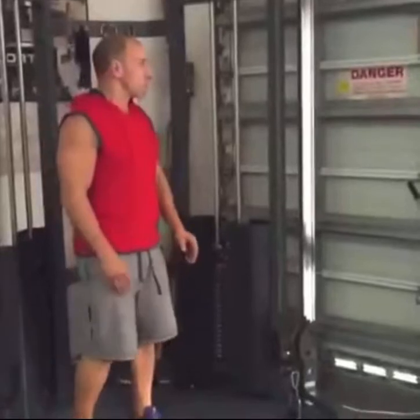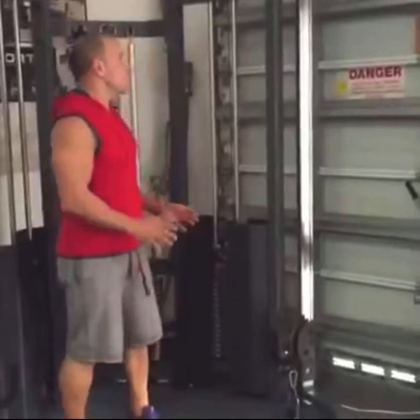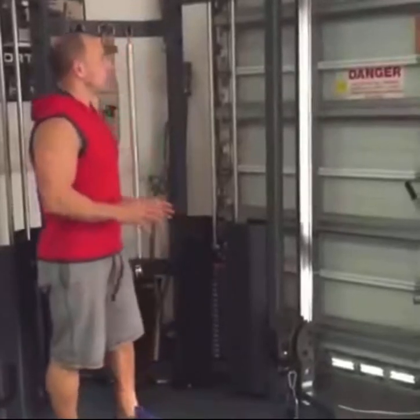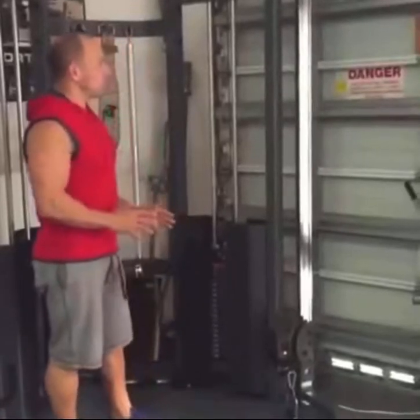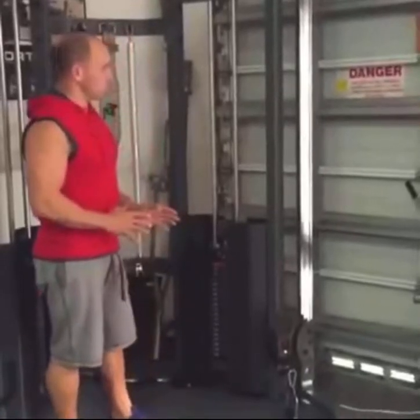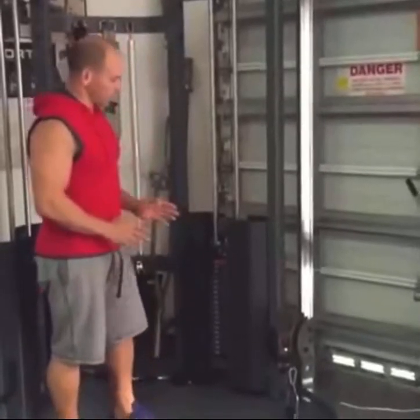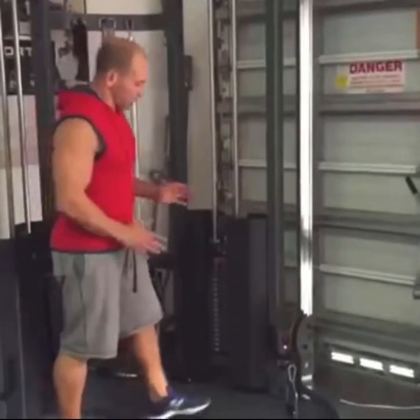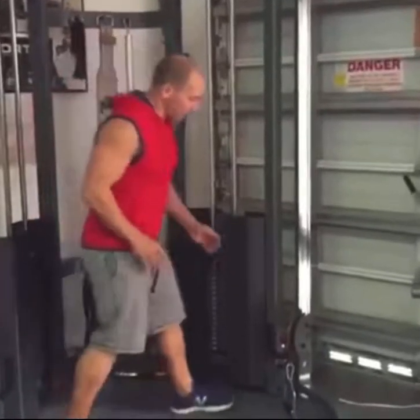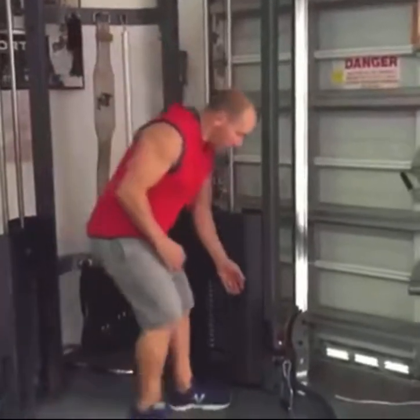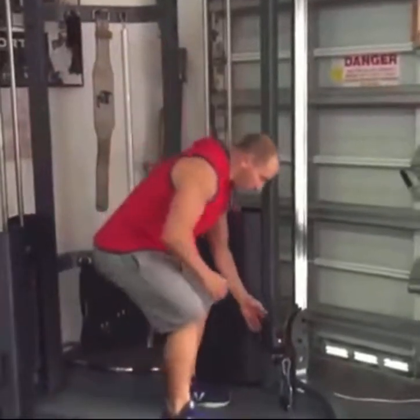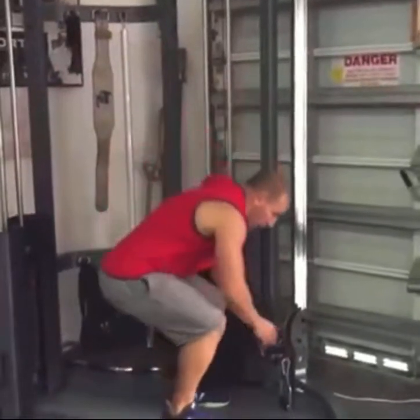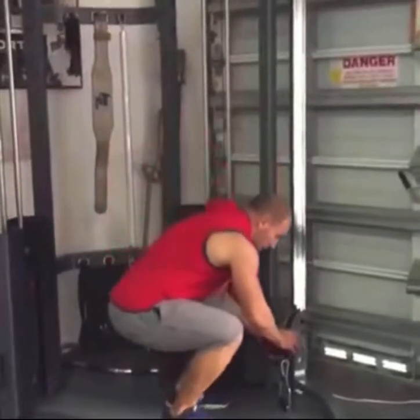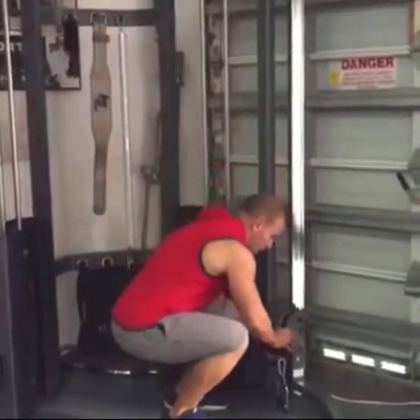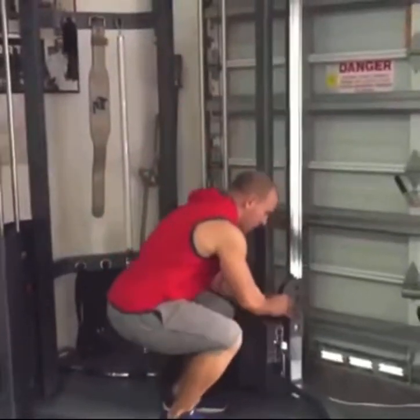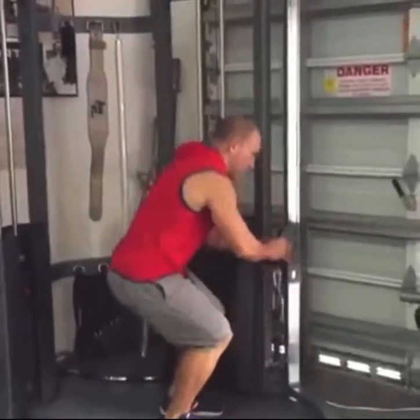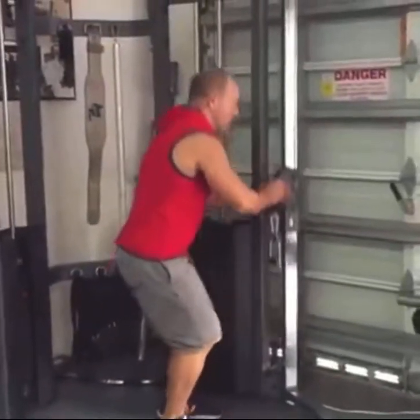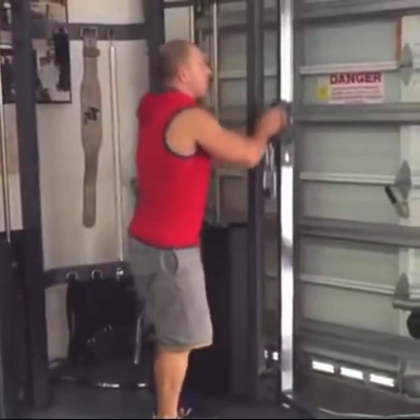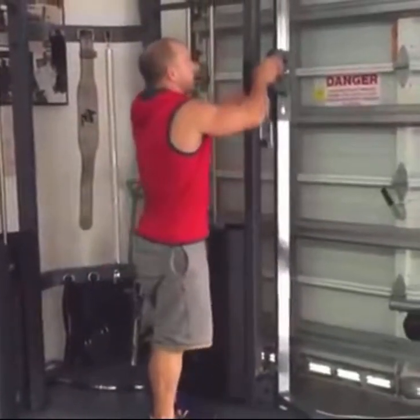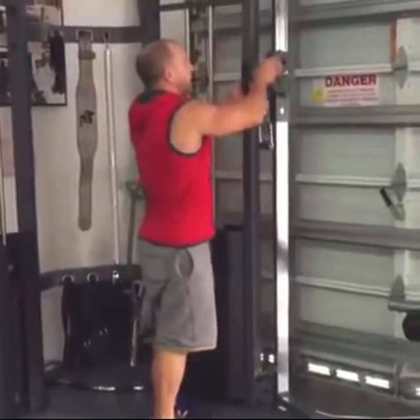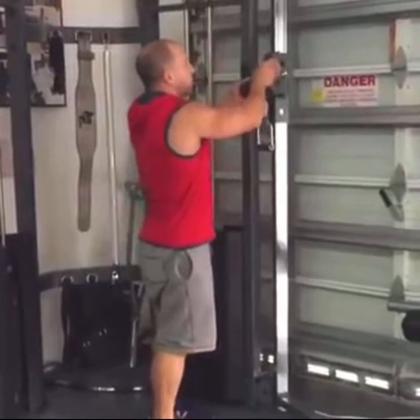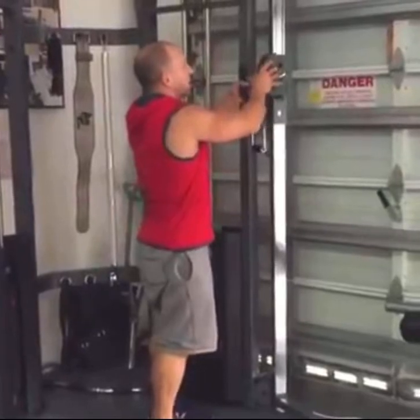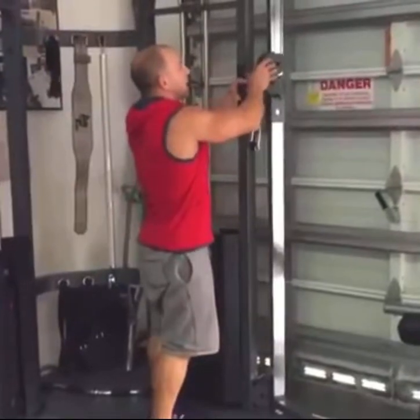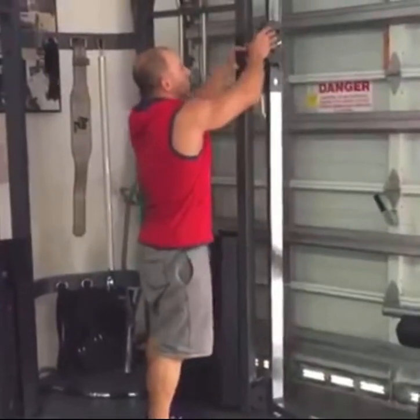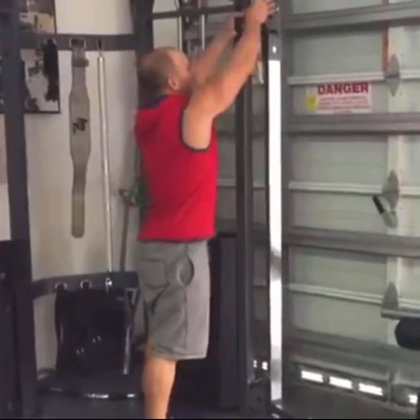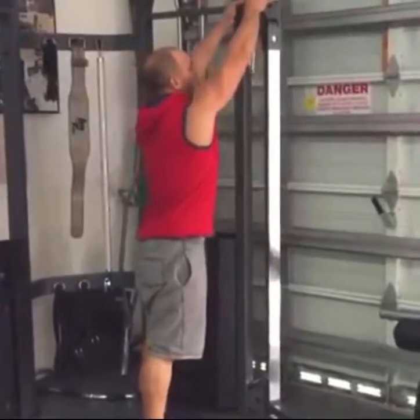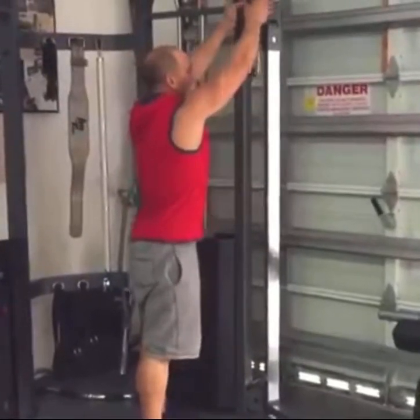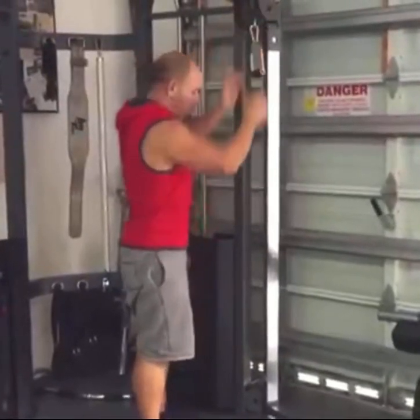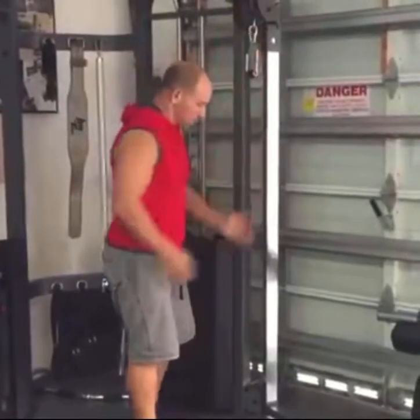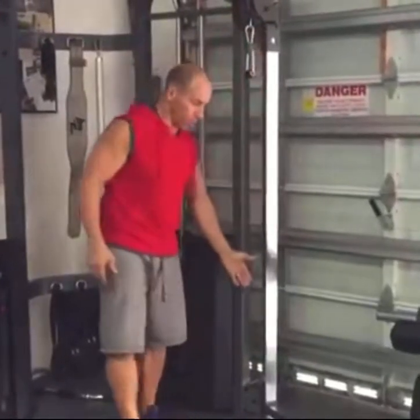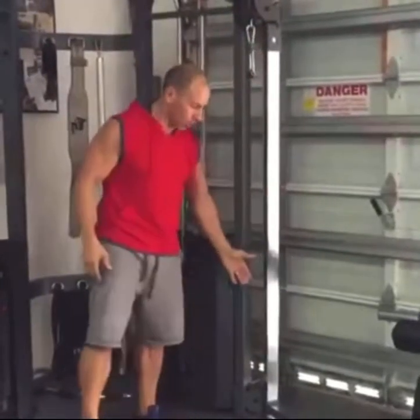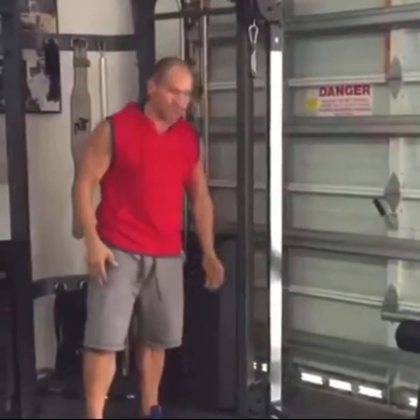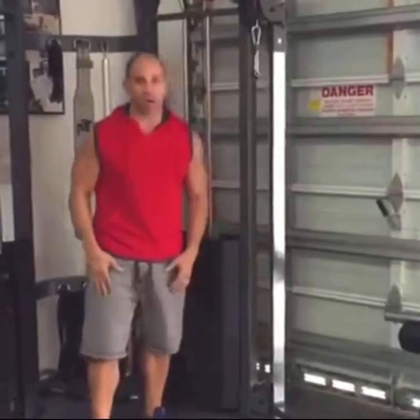A great thing about functional trainers is they allow for a variety of exercises by letting you handle a slide from all the way up high to all the way down low.